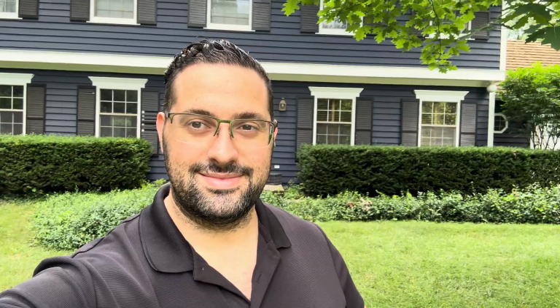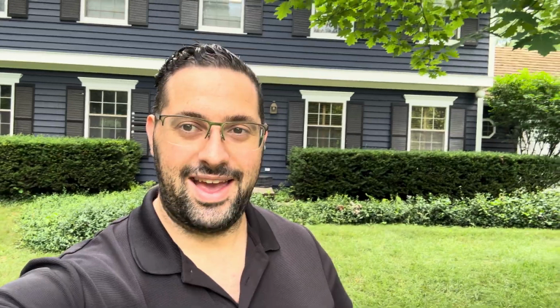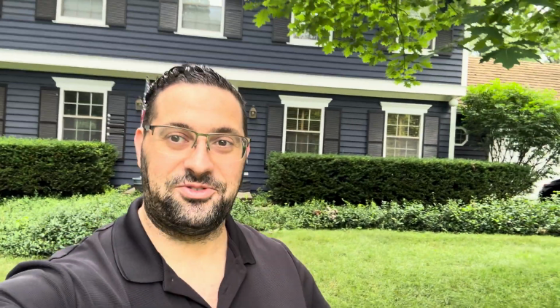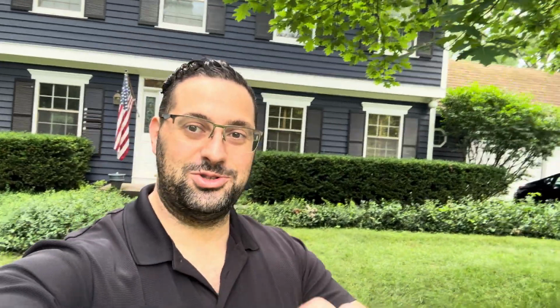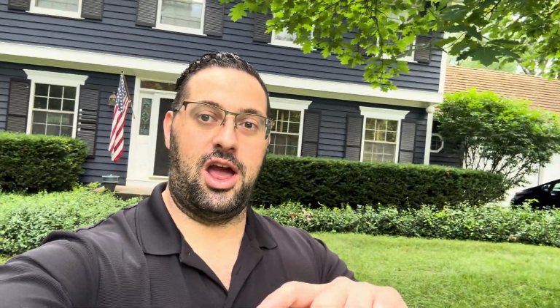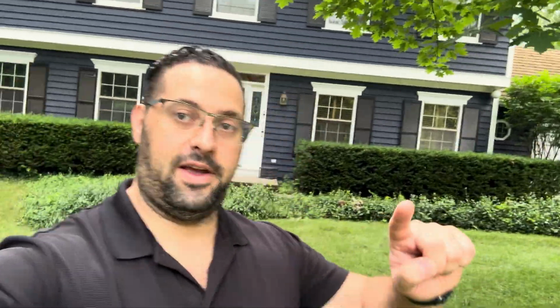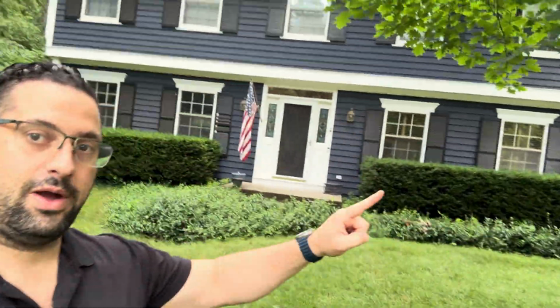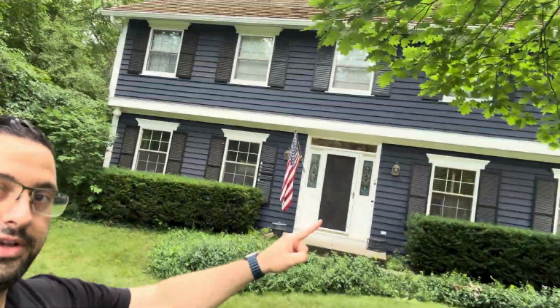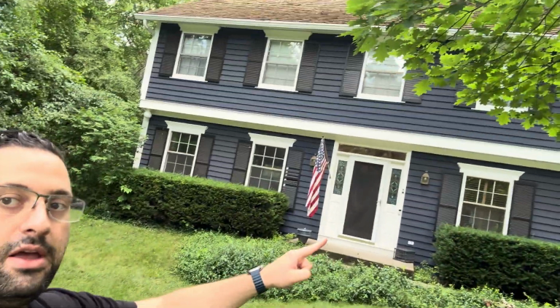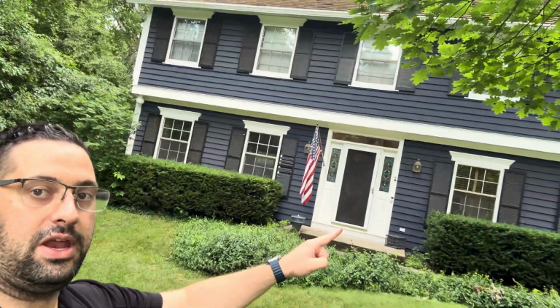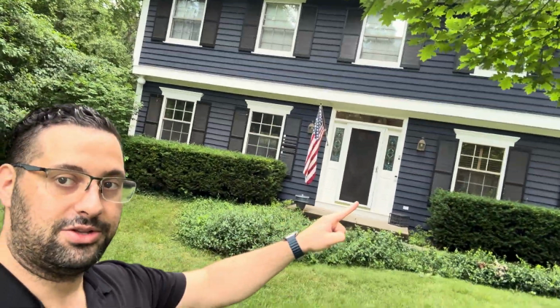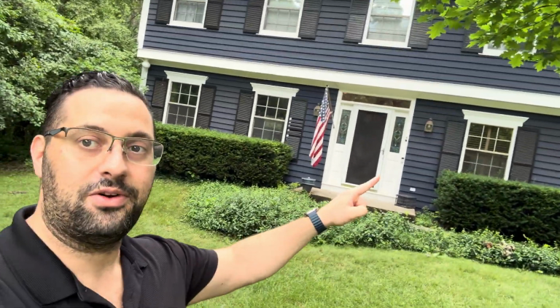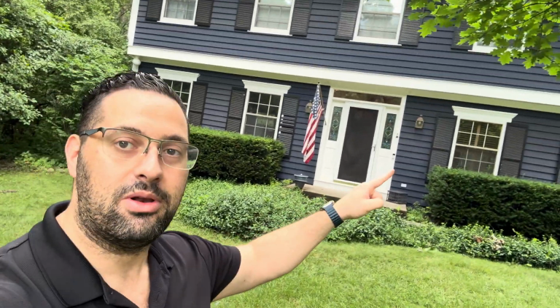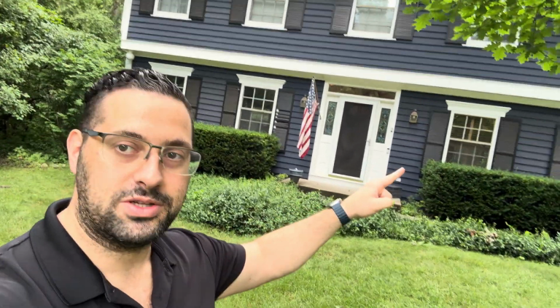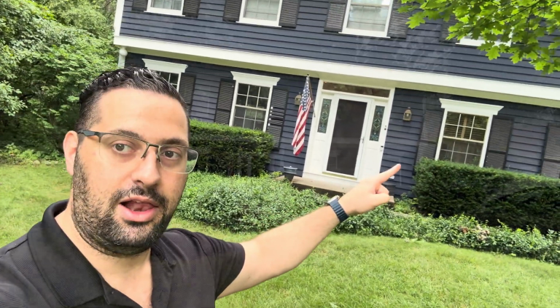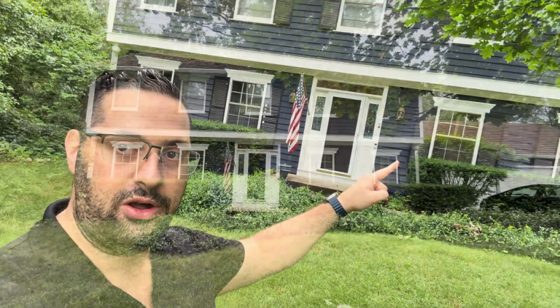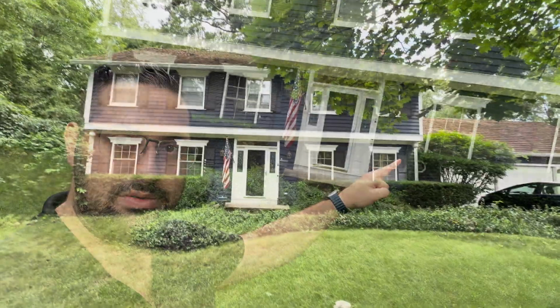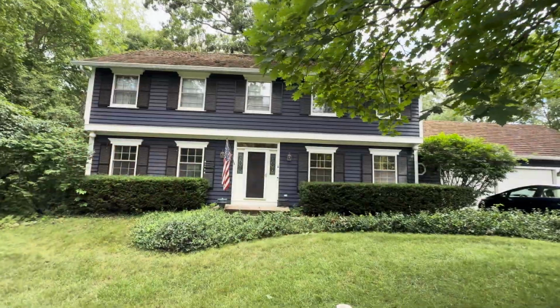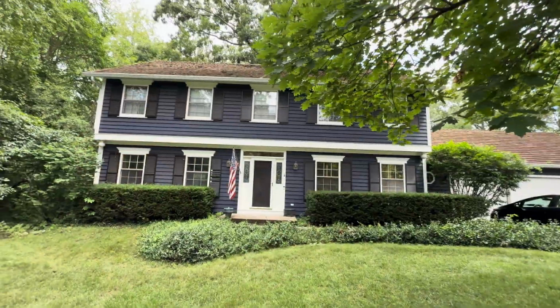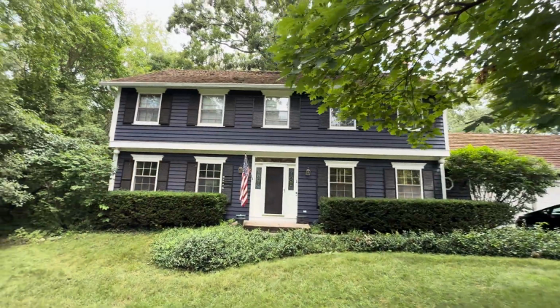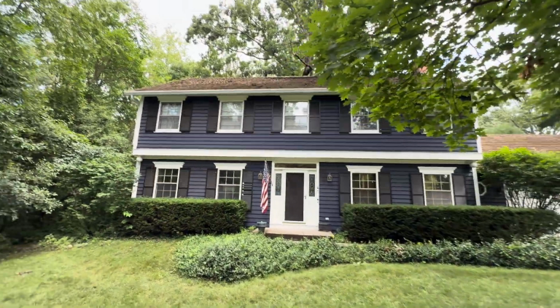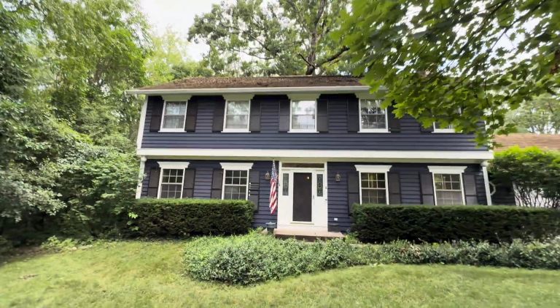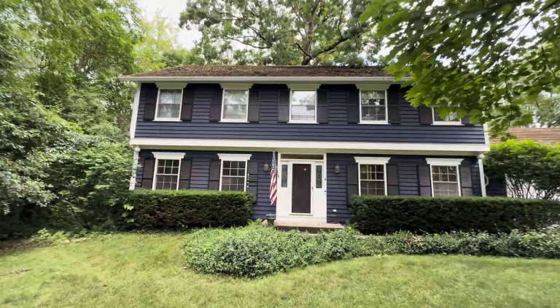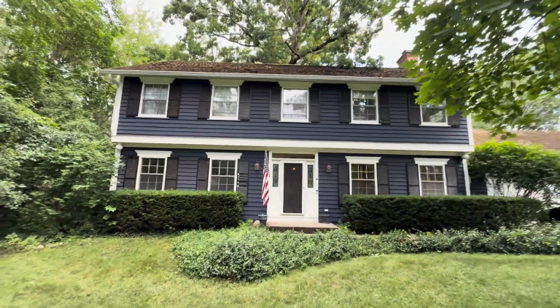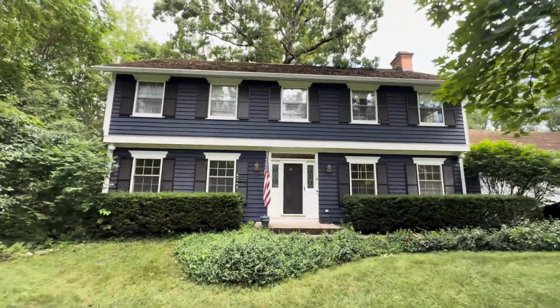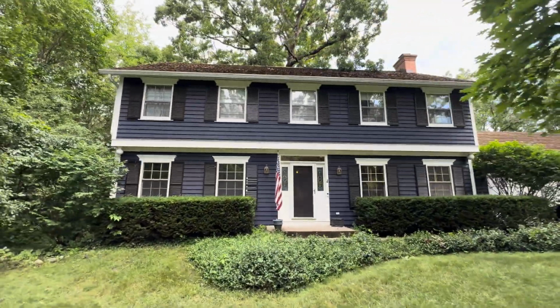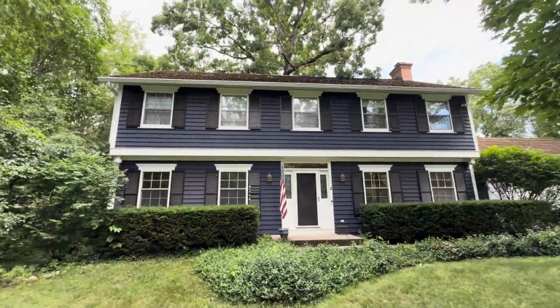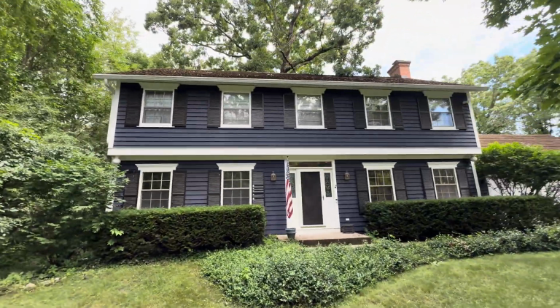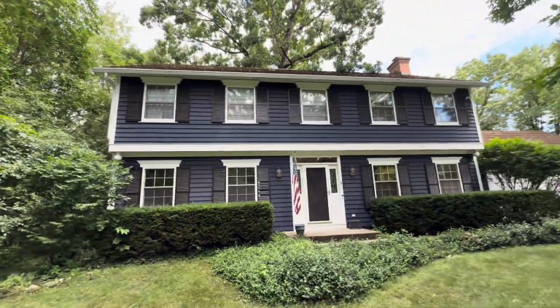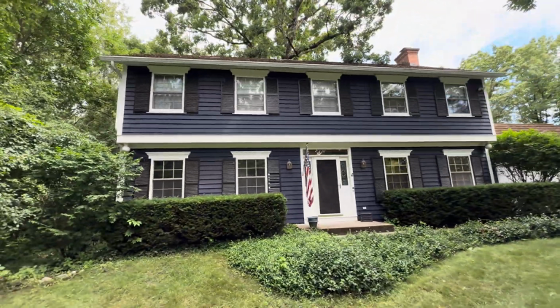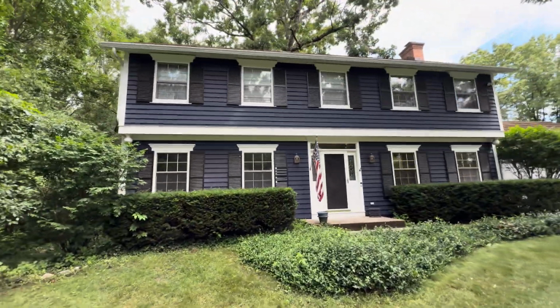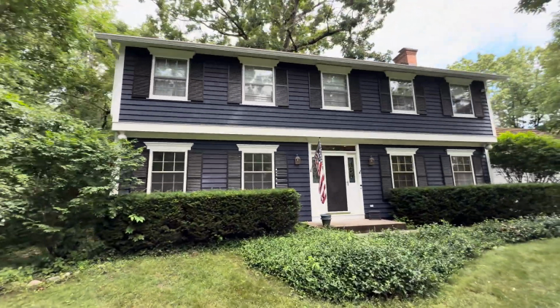Hey, it's Franco. Today we're taking a look at this 3,000 square foot home in Fox Lake, Illinois. We completed the installation of a new traditional HVAC system. We got a Lennox unit here on the side of the home.